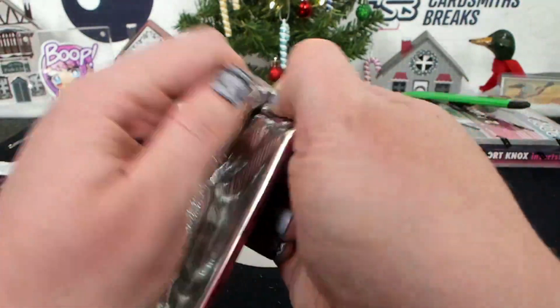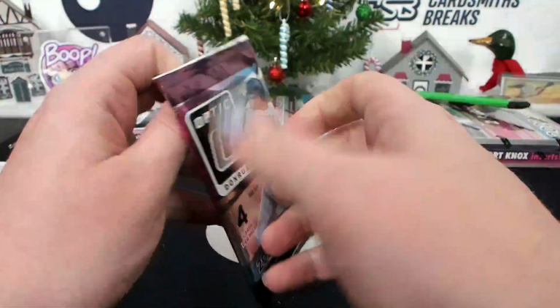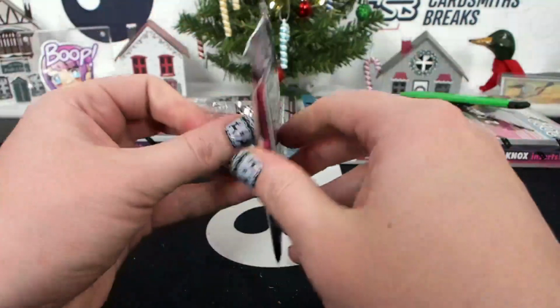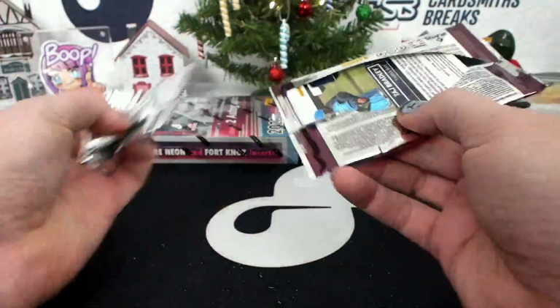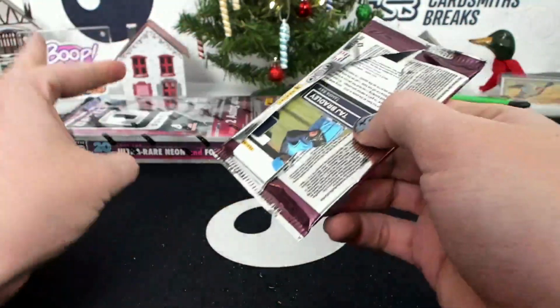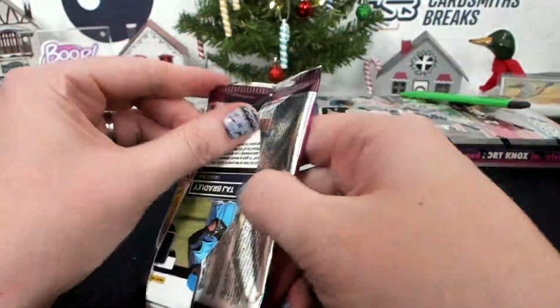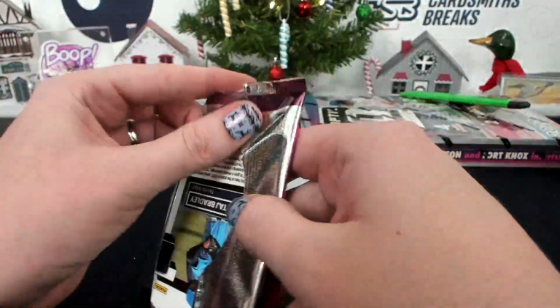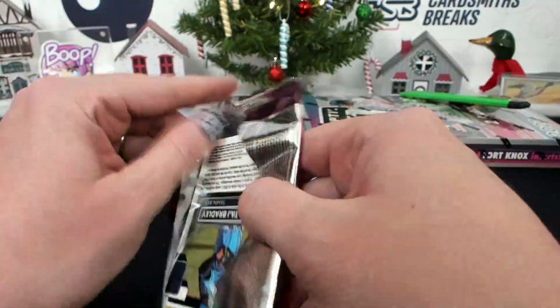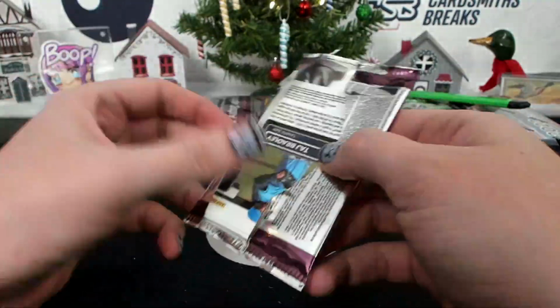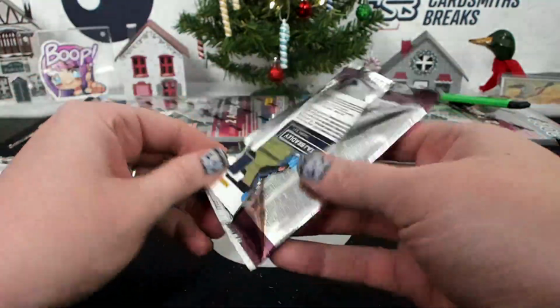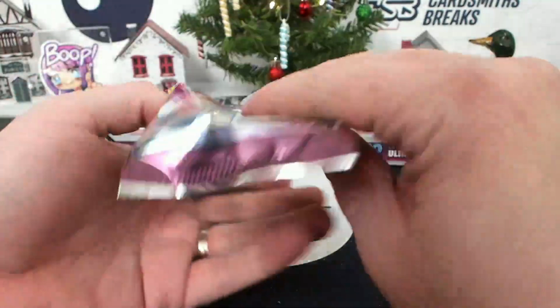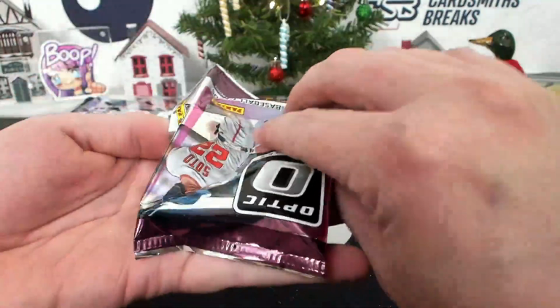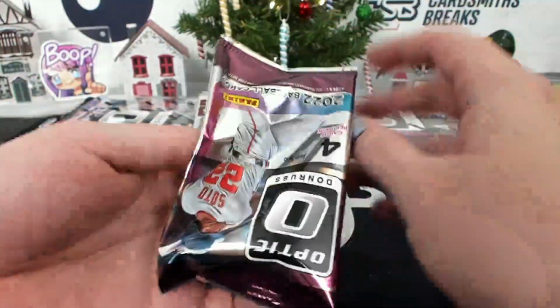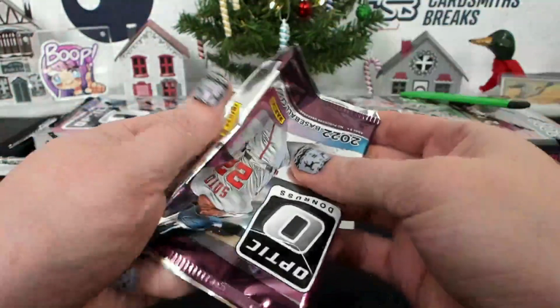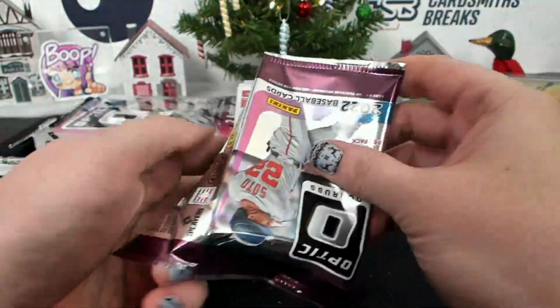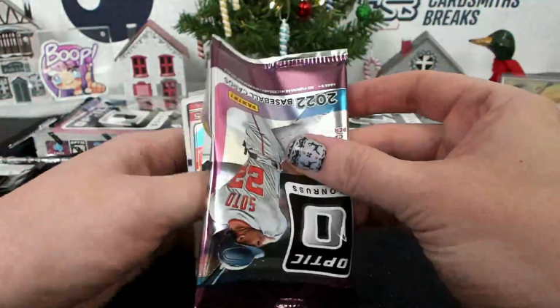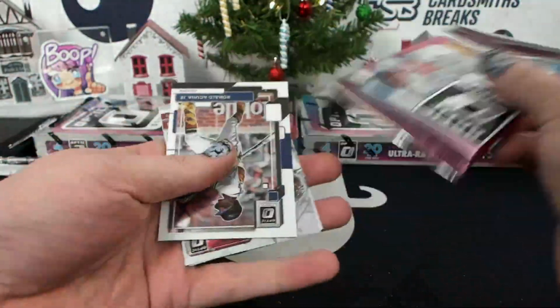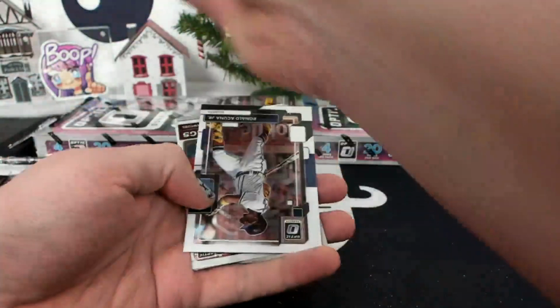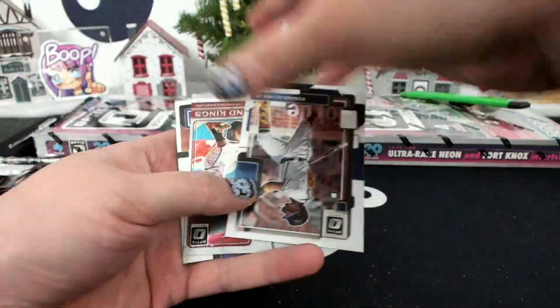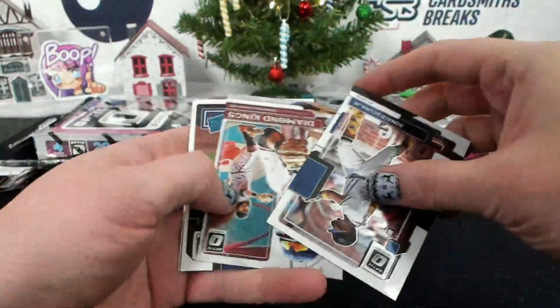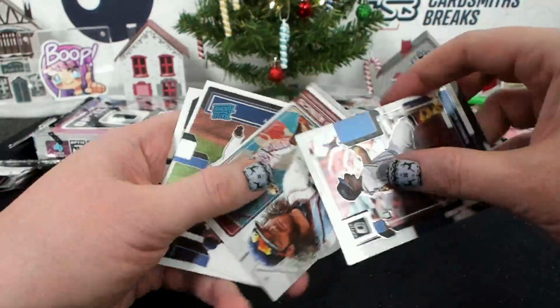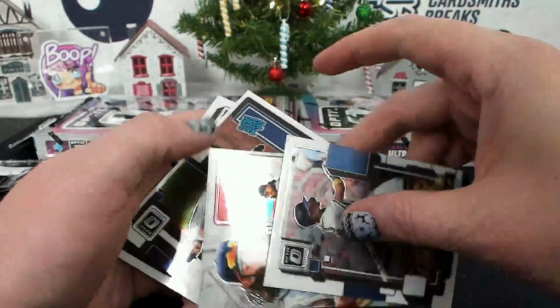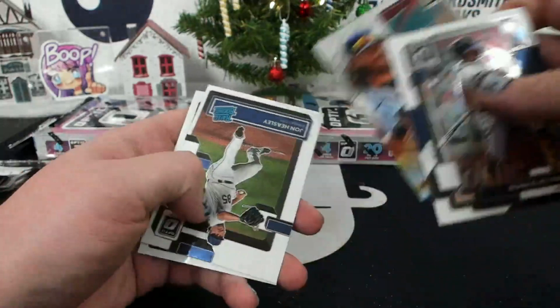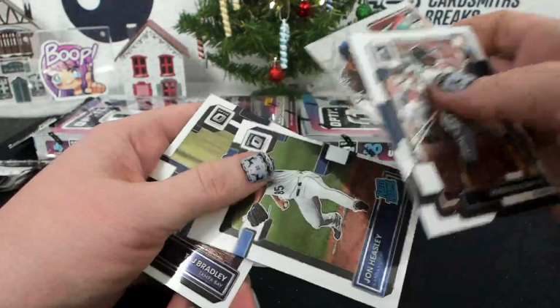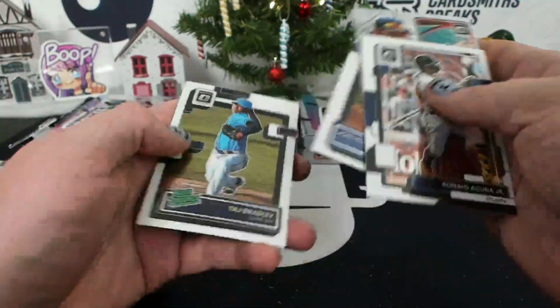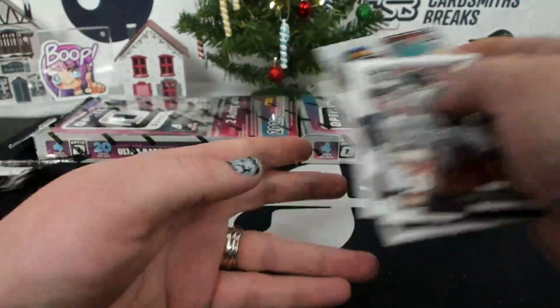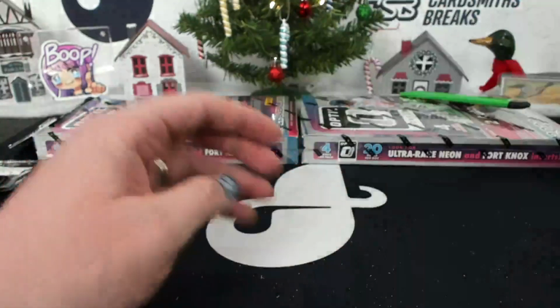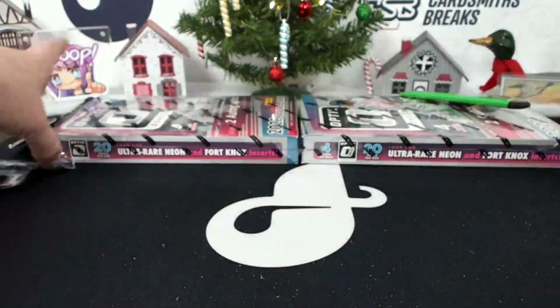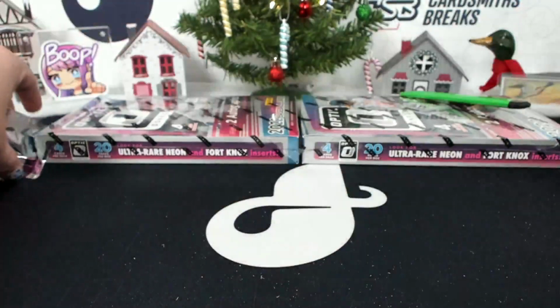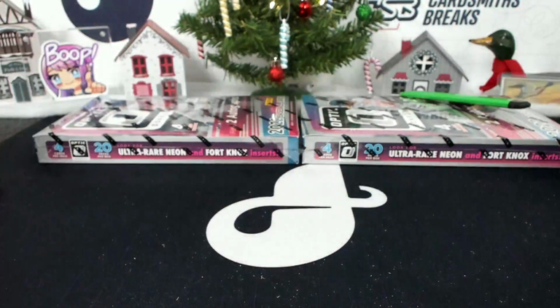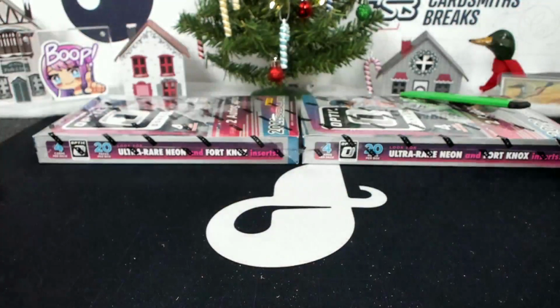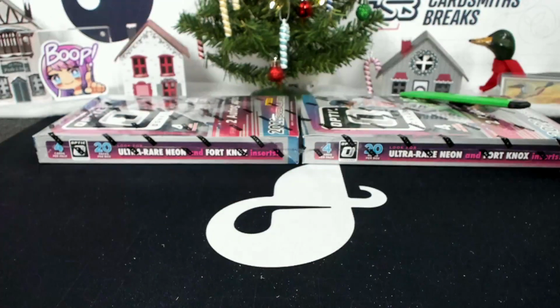No more boxes like this — I don't like the pack setup in these. Let's not do that again. Fix it up, sort yourself out.